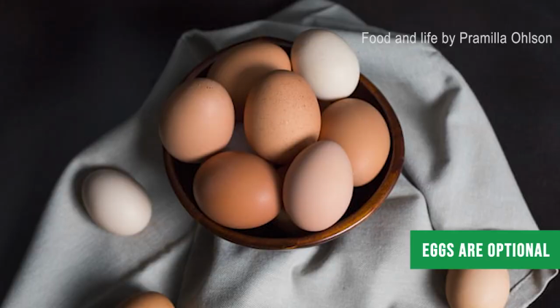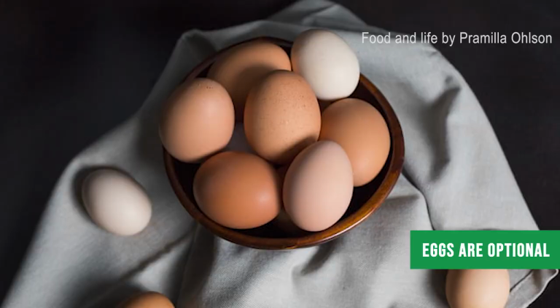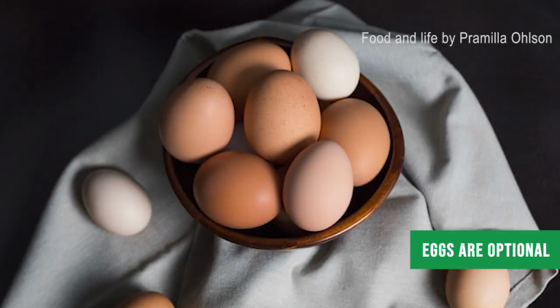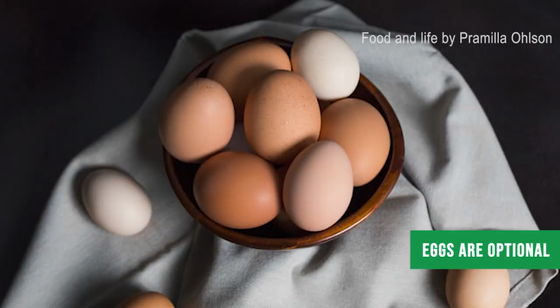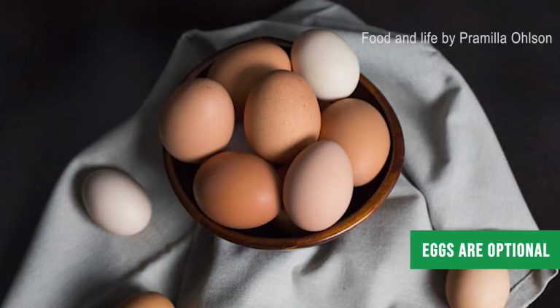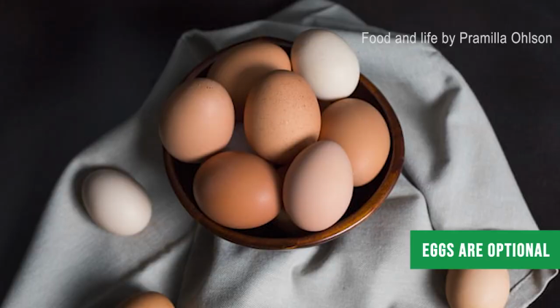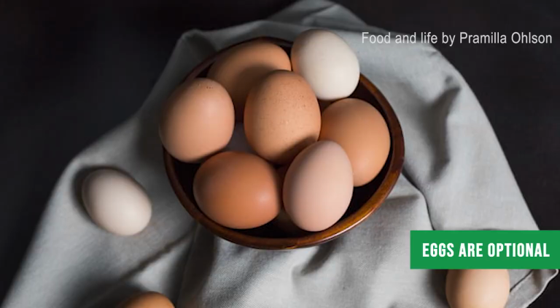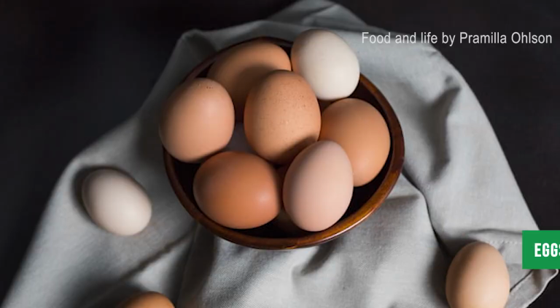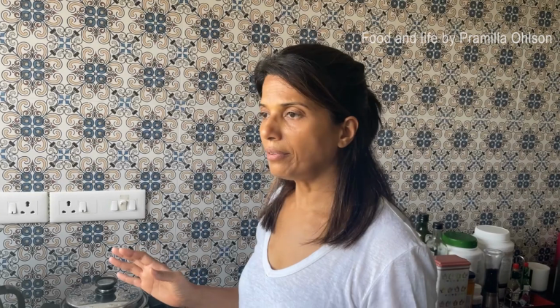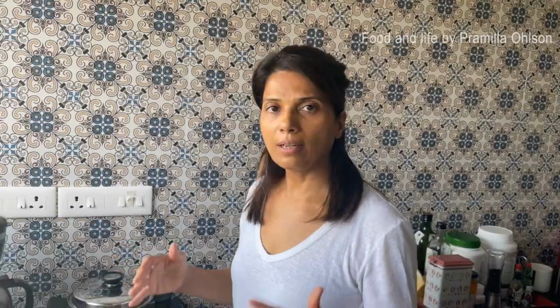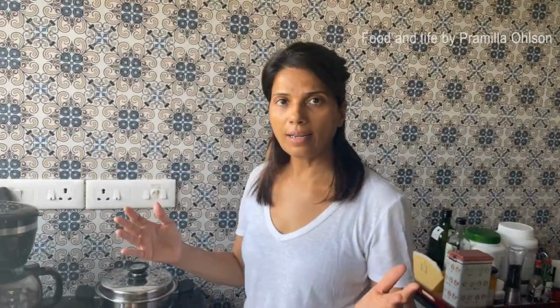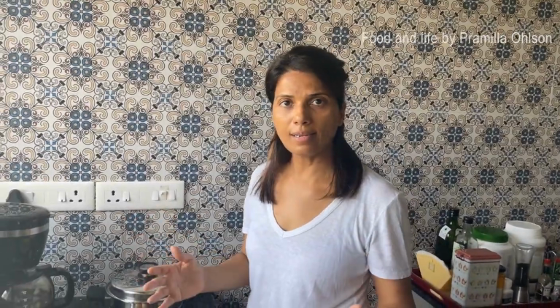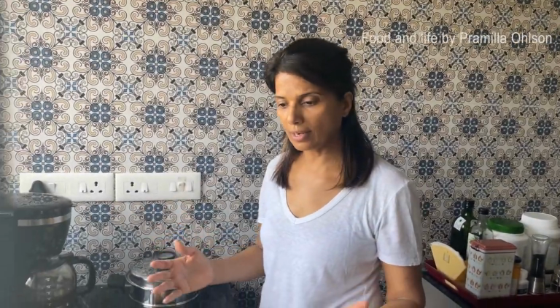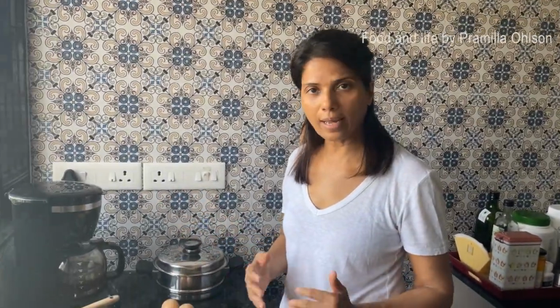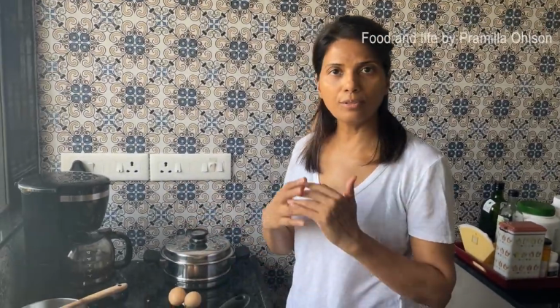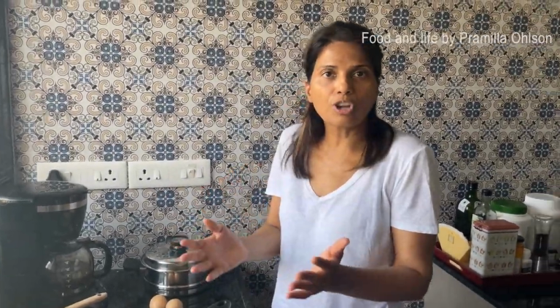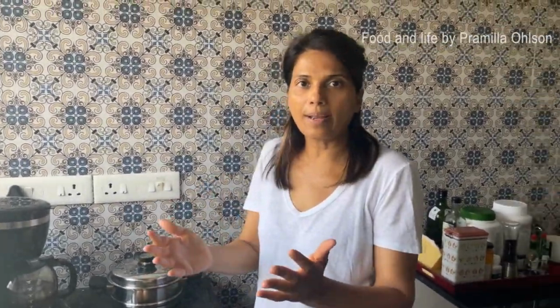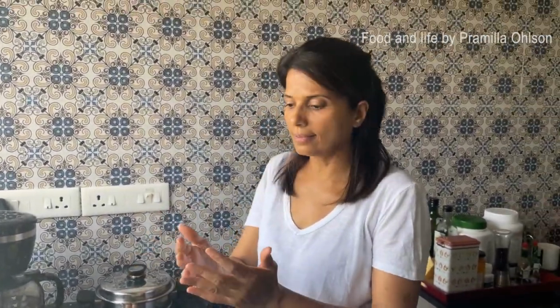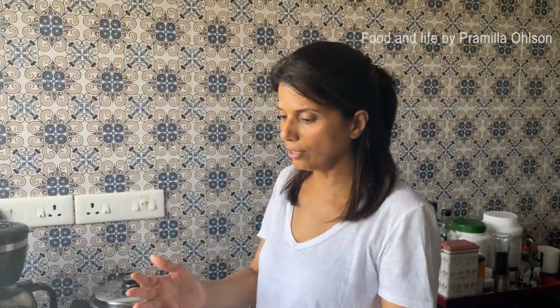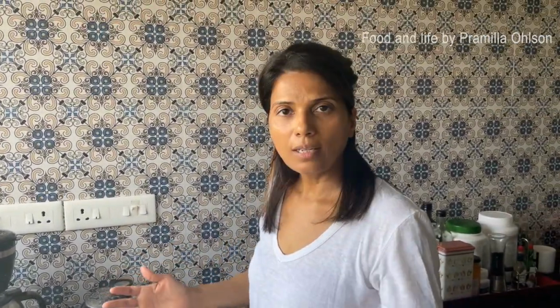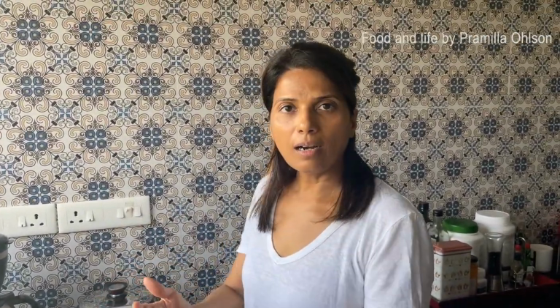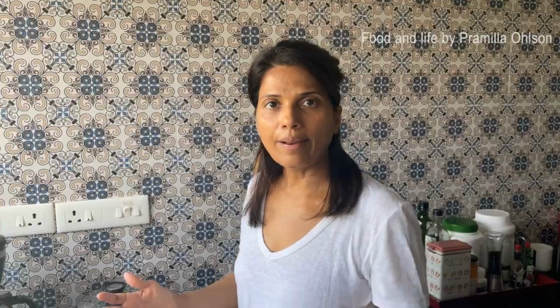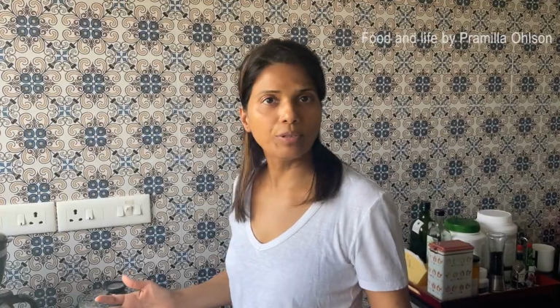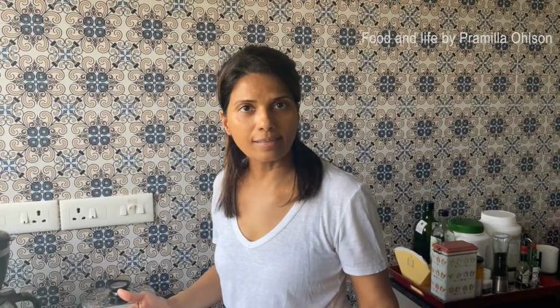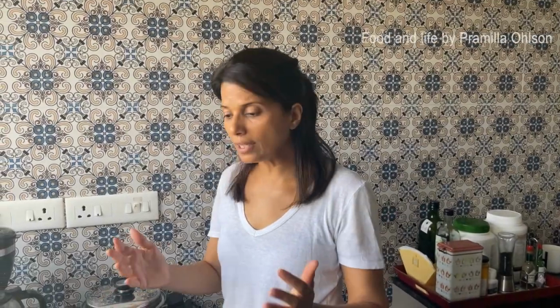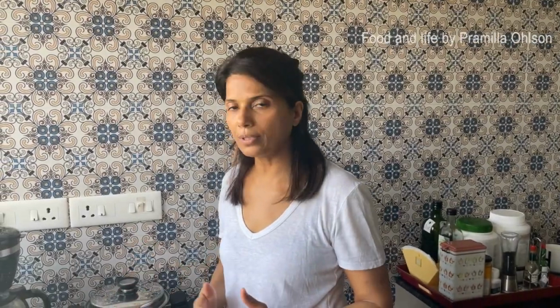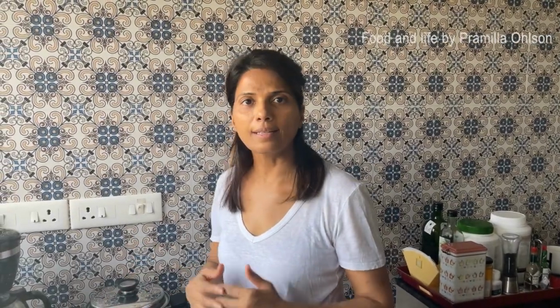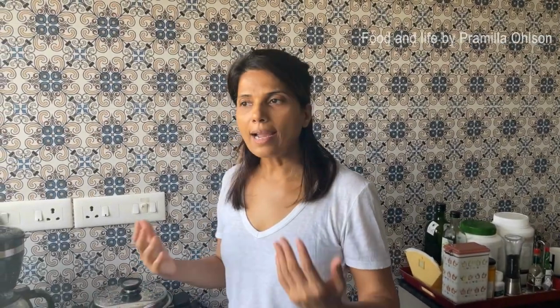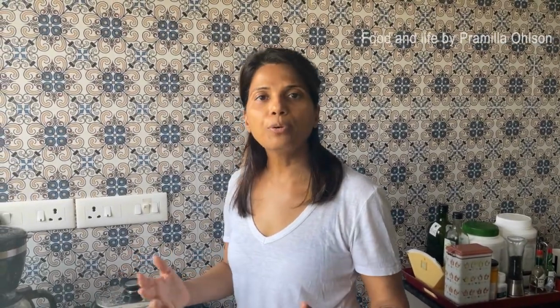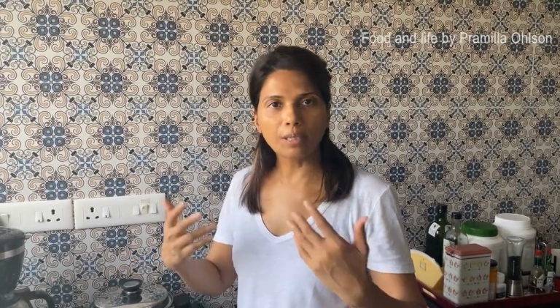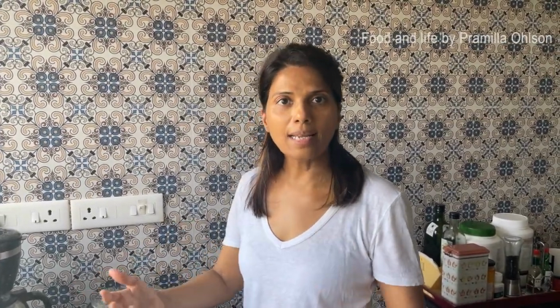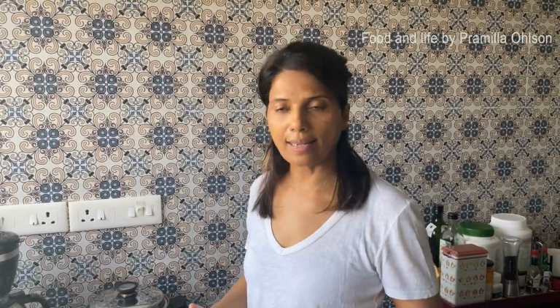The eggs are absolutely optional. If you're vegetarian, you just stop at the step before I put the eggs — you don't need to put them in. I just add them because my family and I eat eggs.